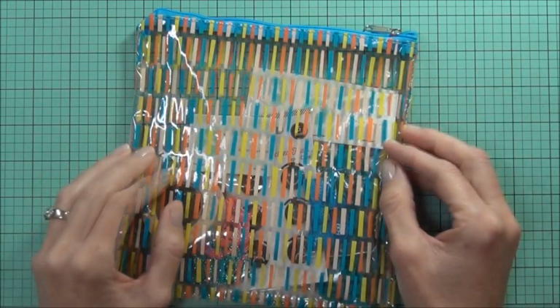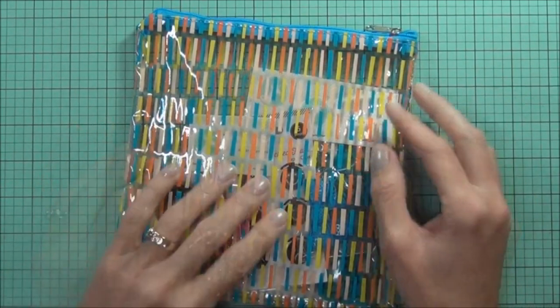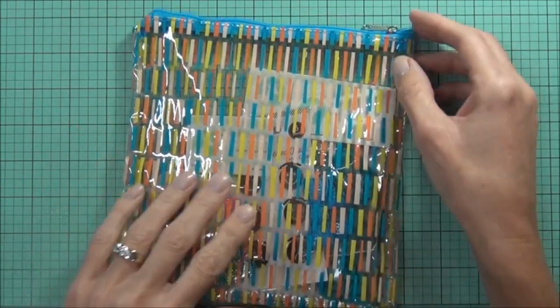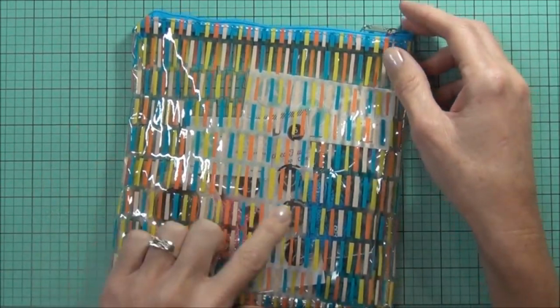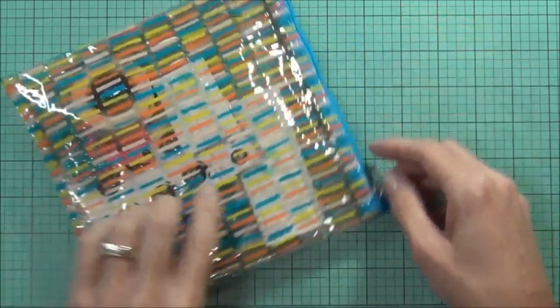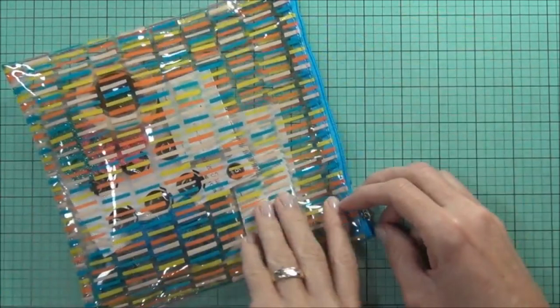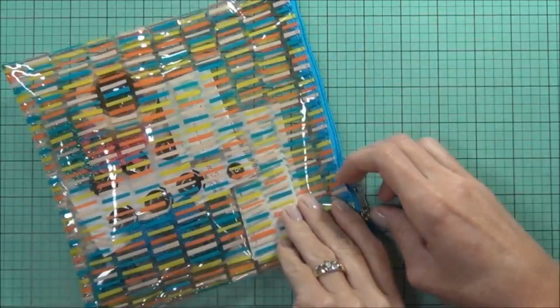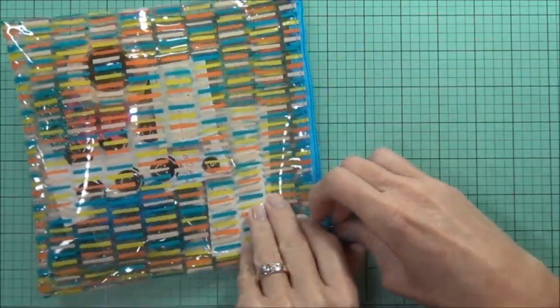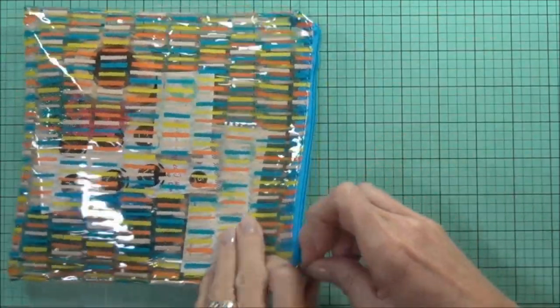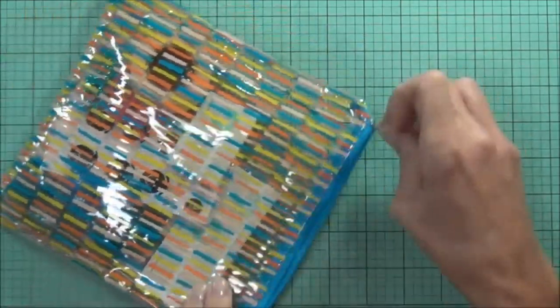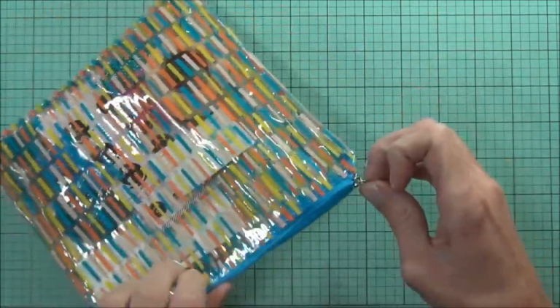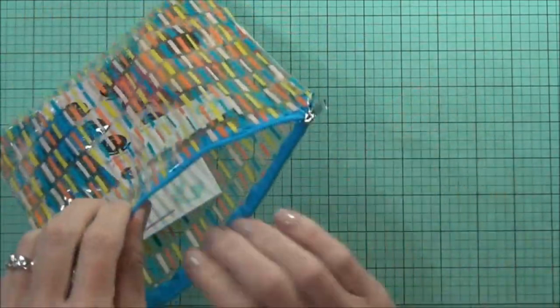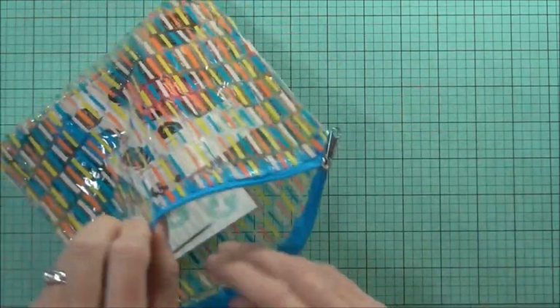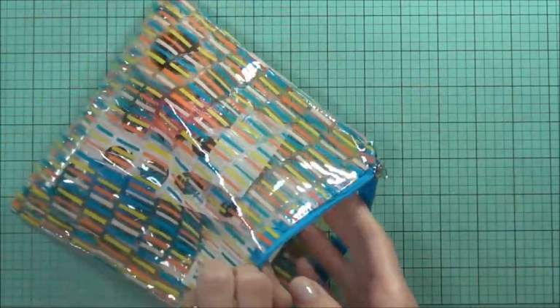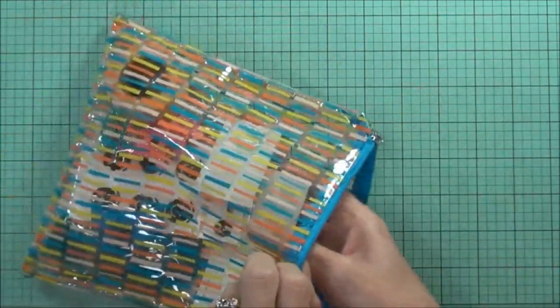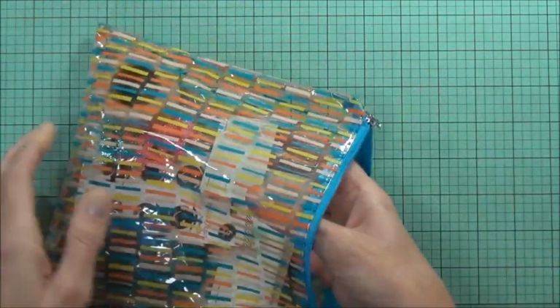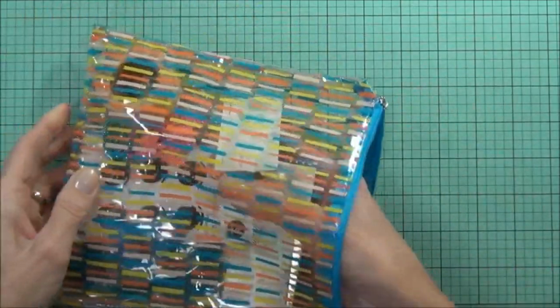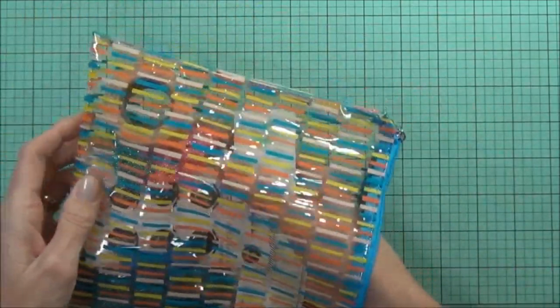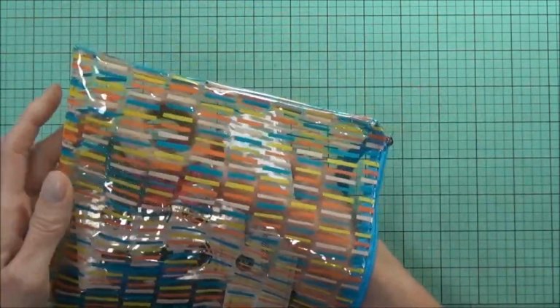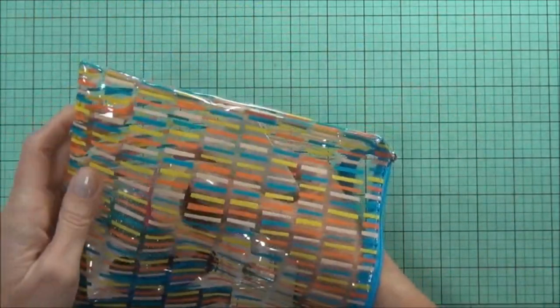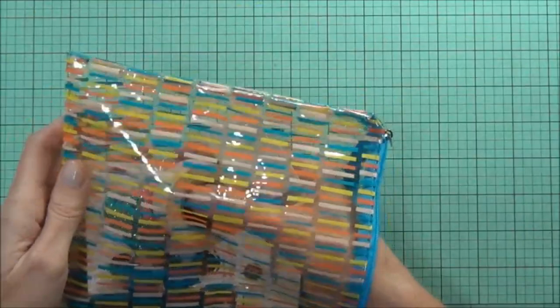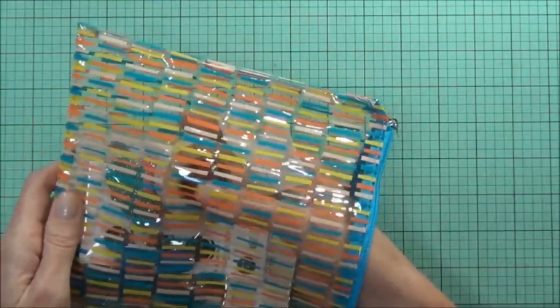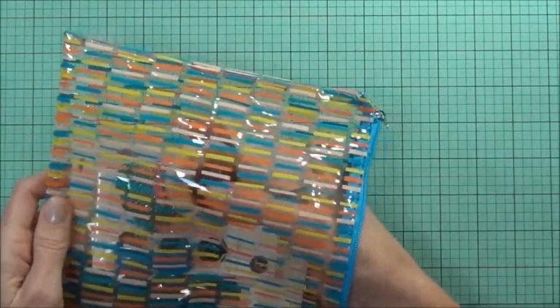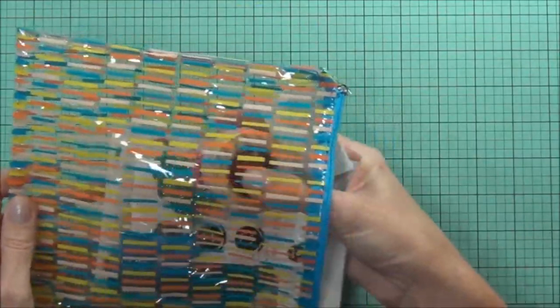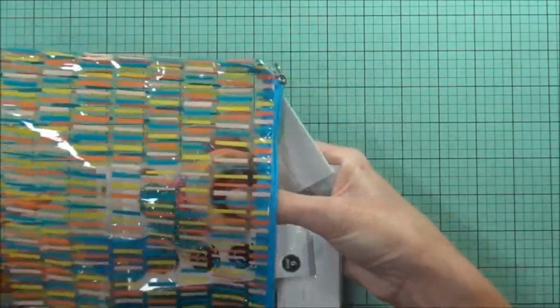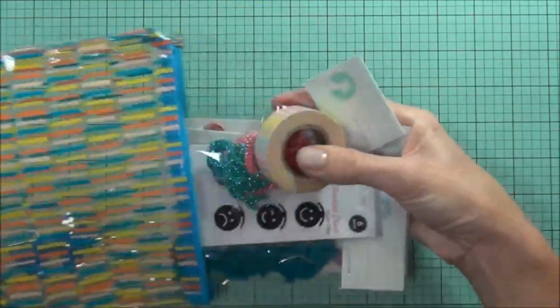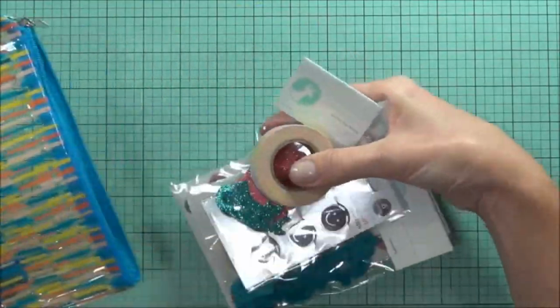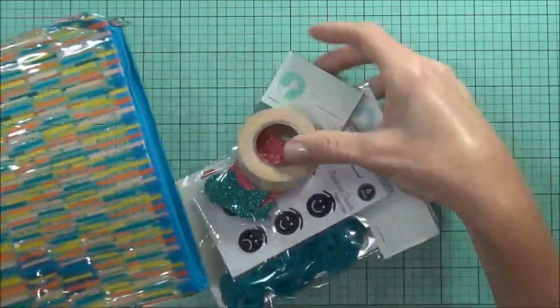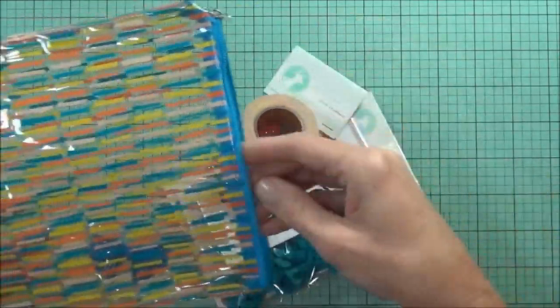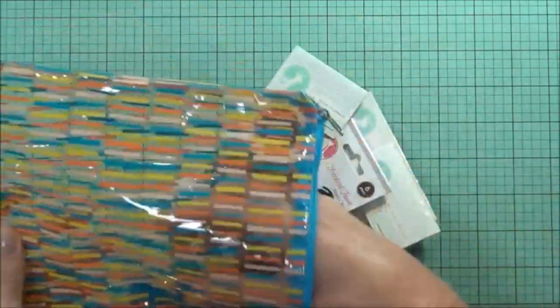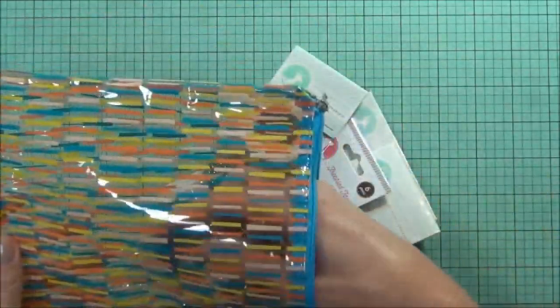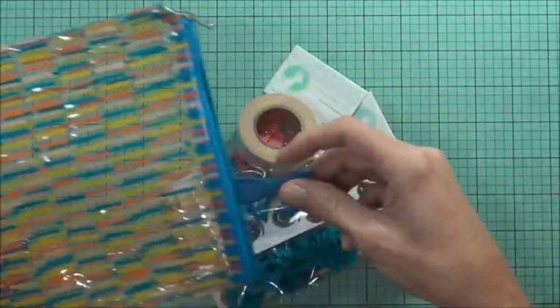It comes in this really cute zip up bag which you could use for storing lots of goodies, or you can keep the kit in it until you've used up all the bits so you have everything together.